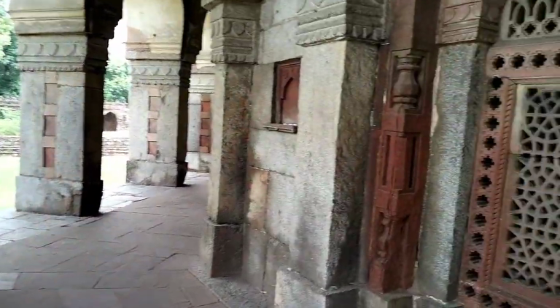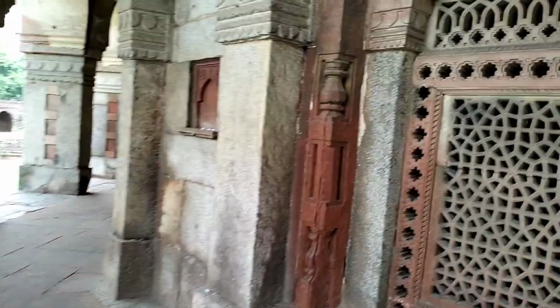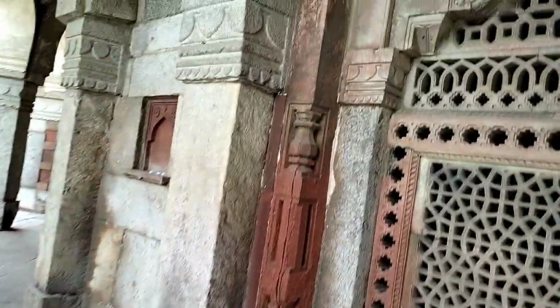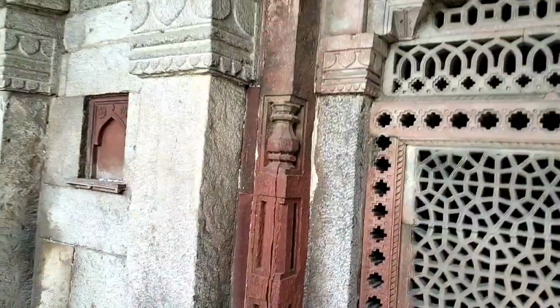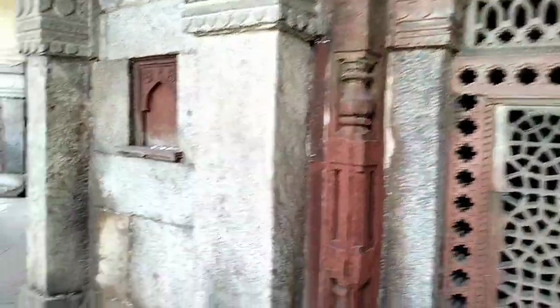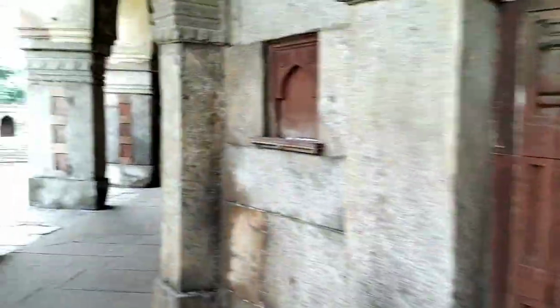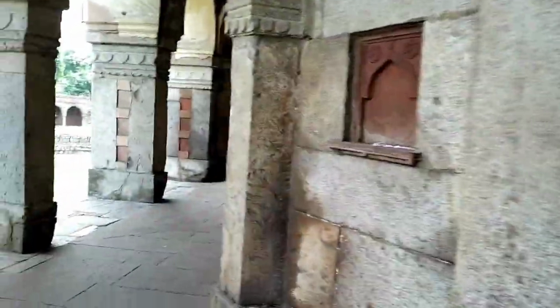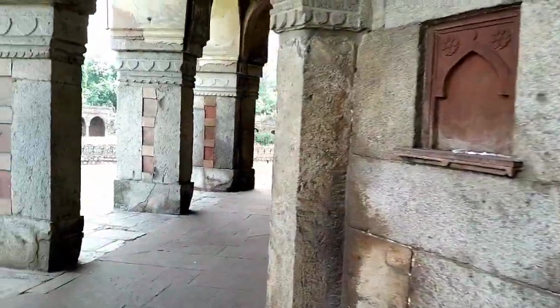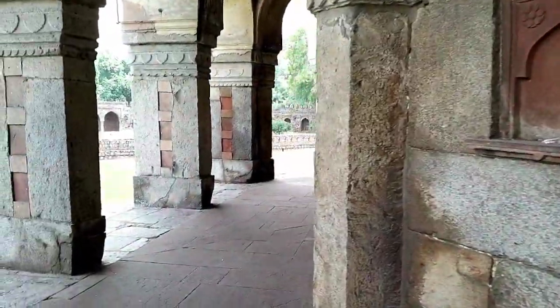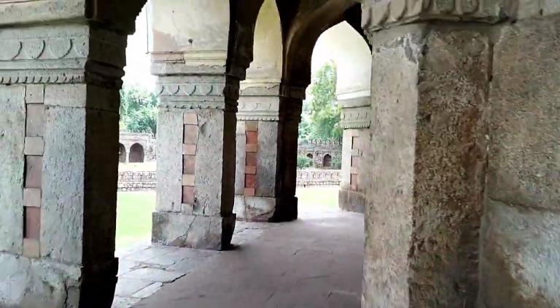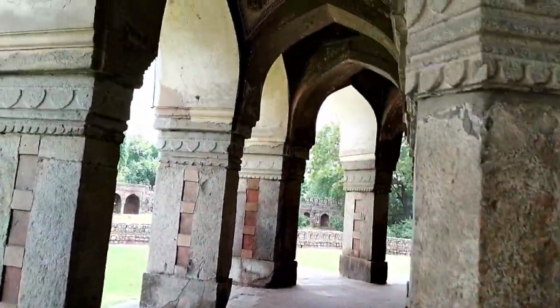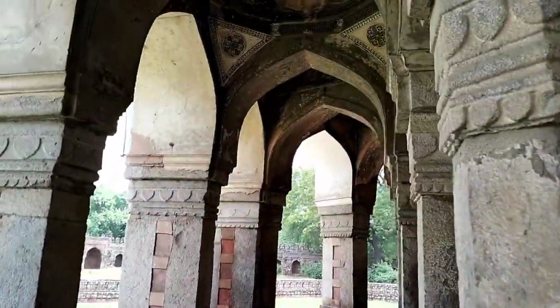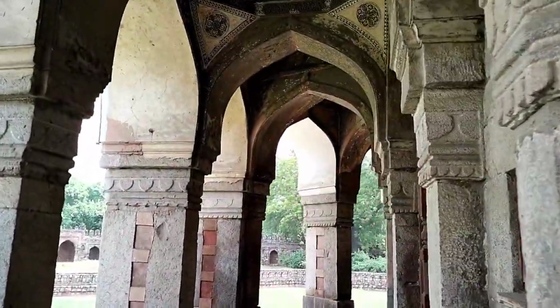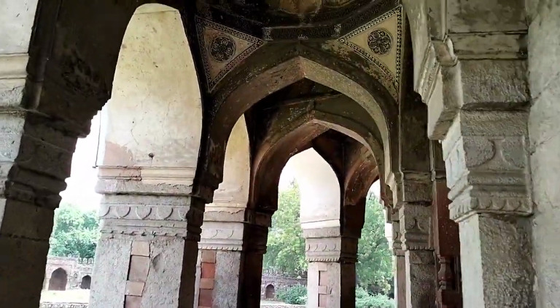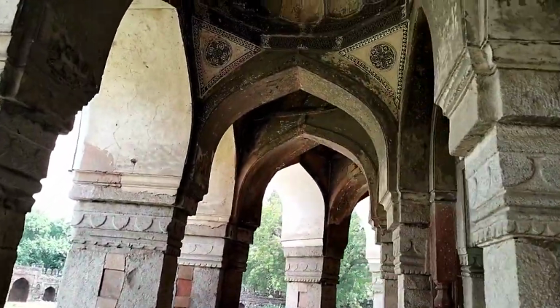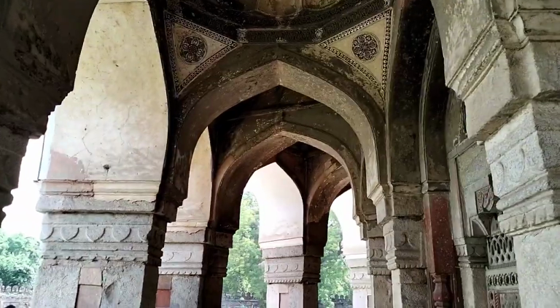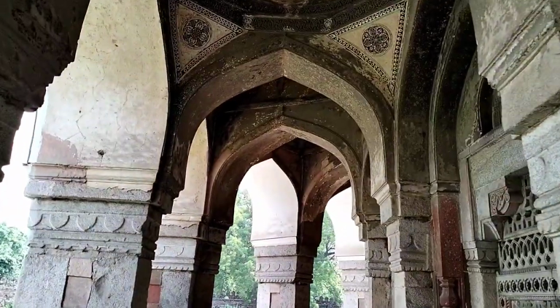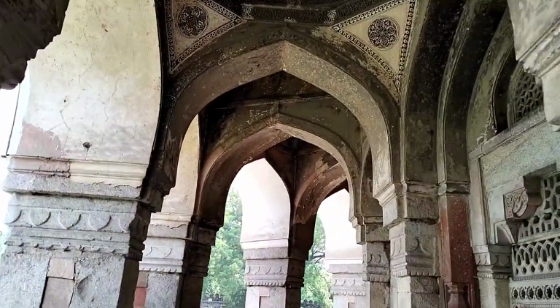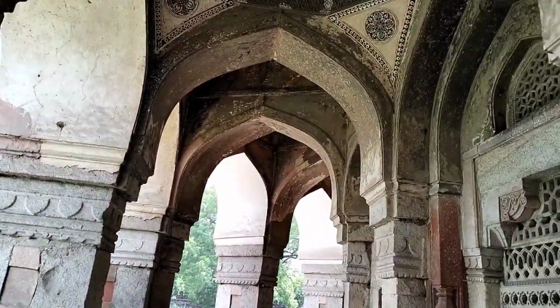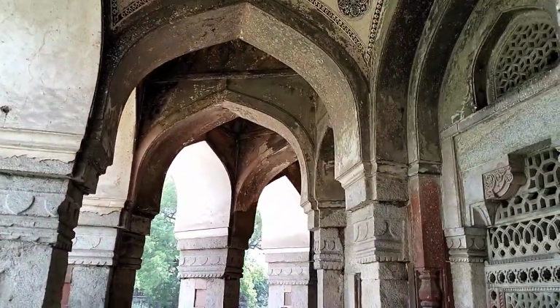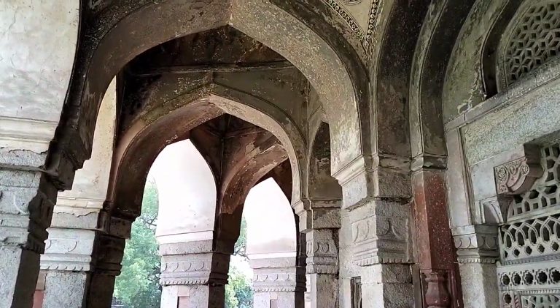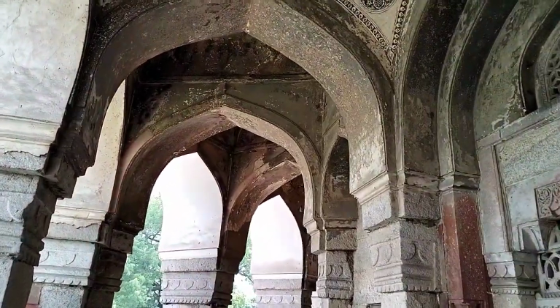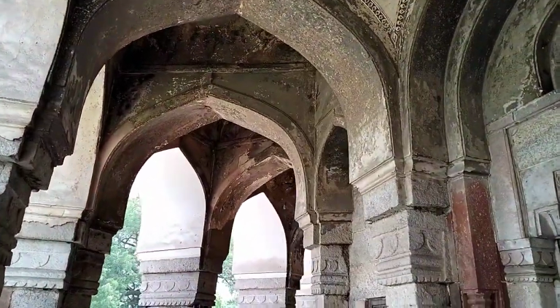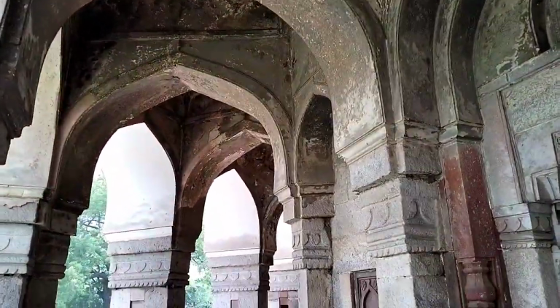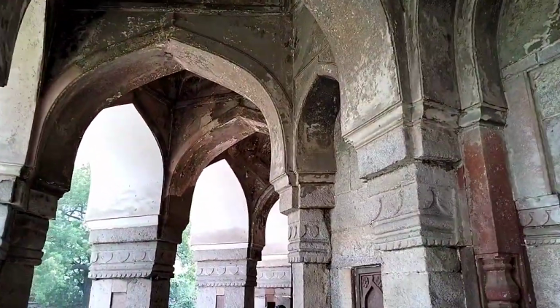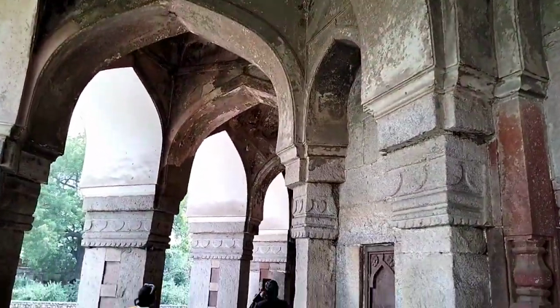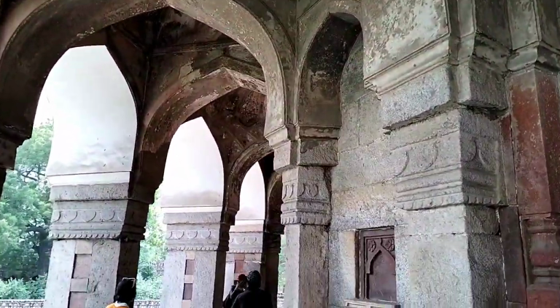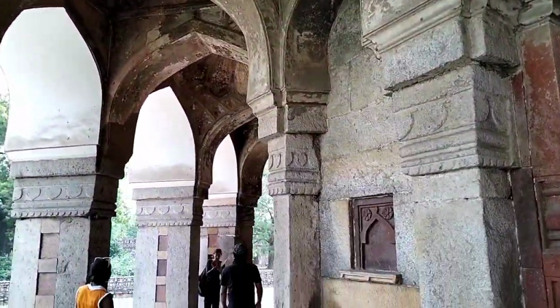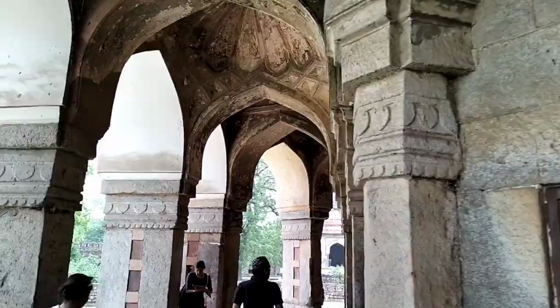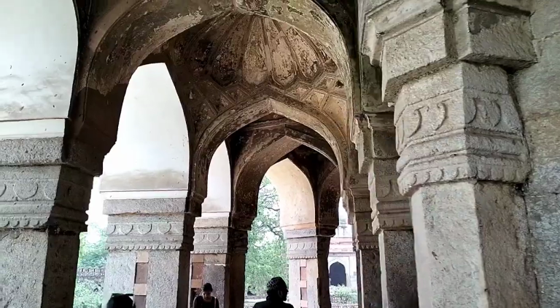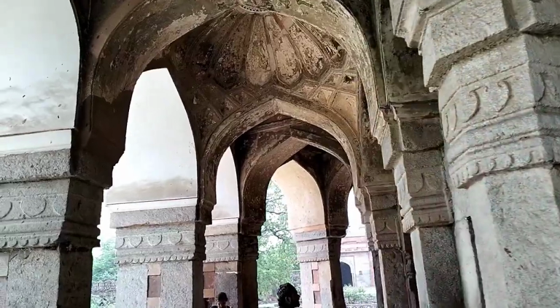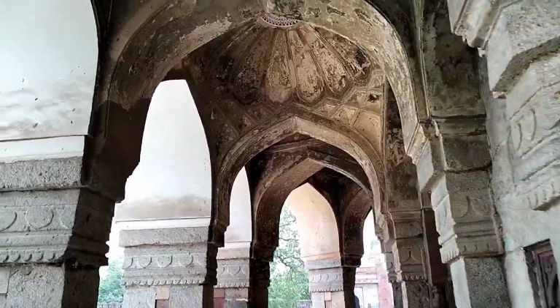If you people are able to tolerate the heat, you can come anytime. Explore and experience Delhi and the Issa Khan tomb.